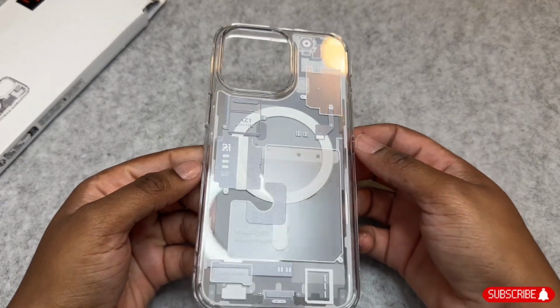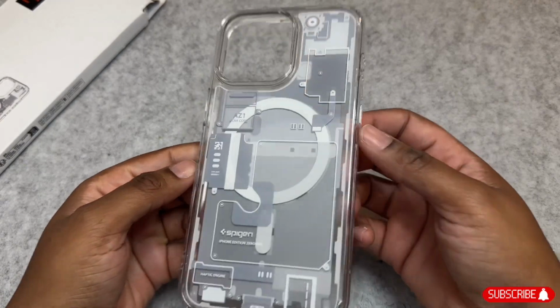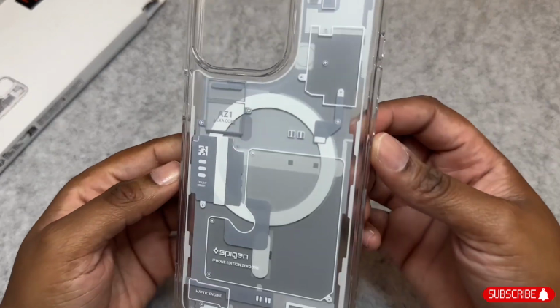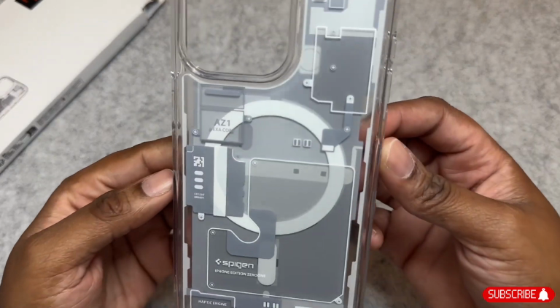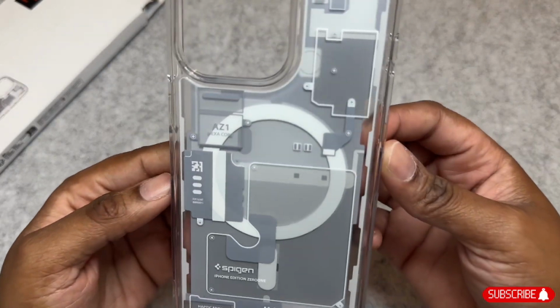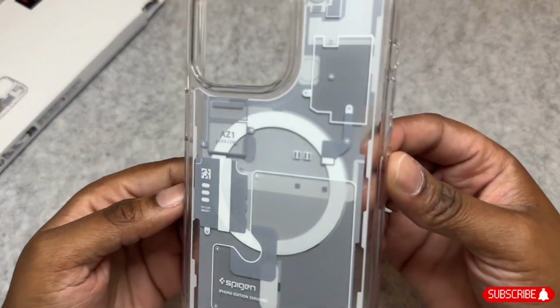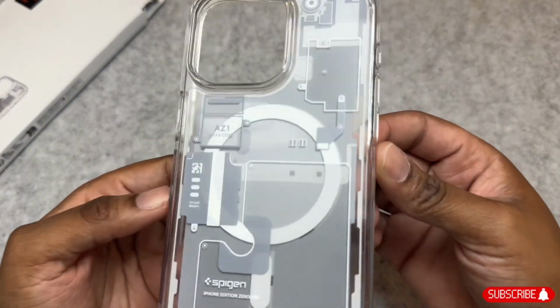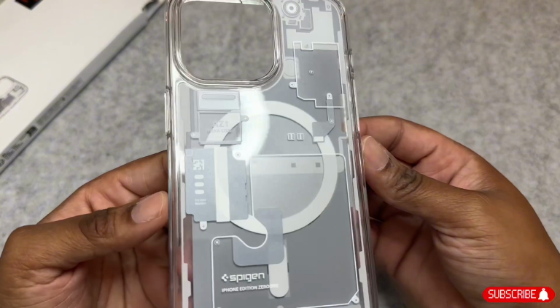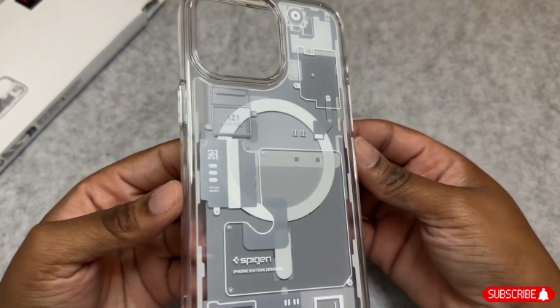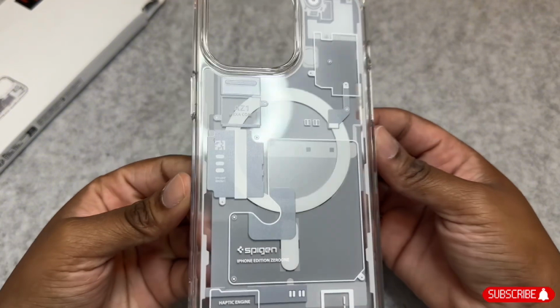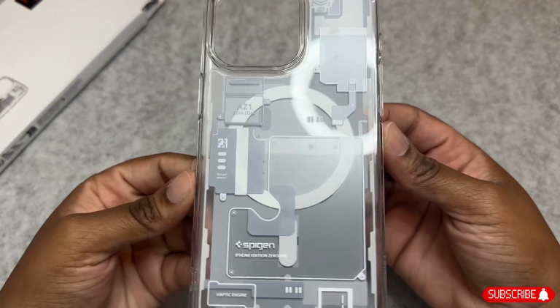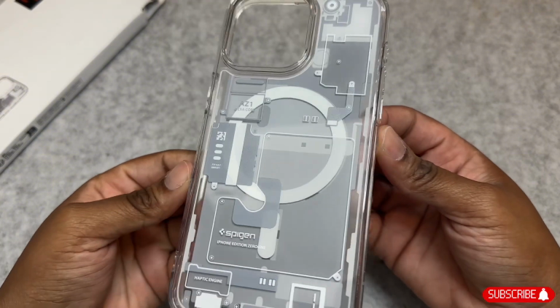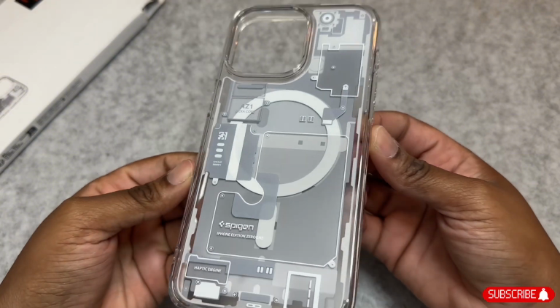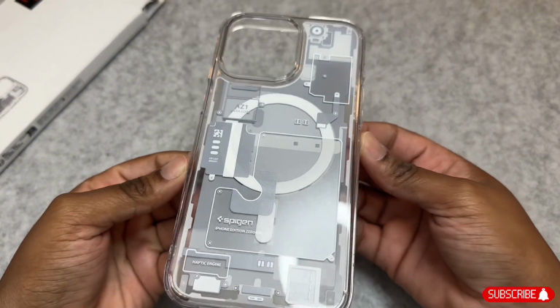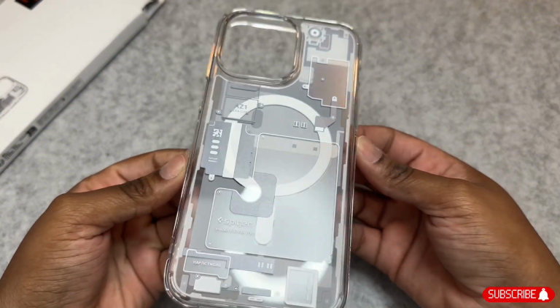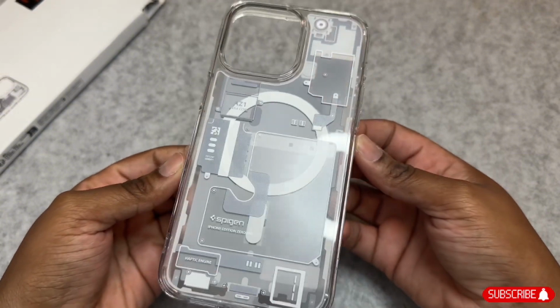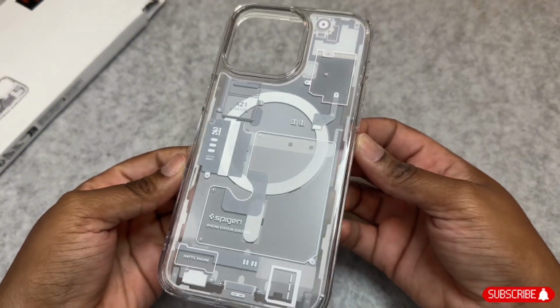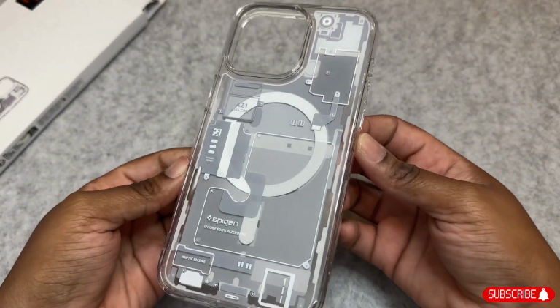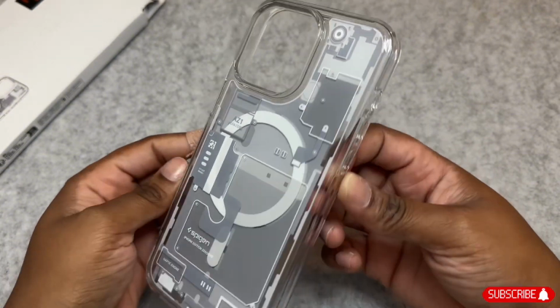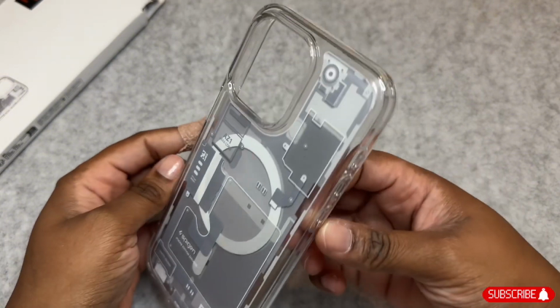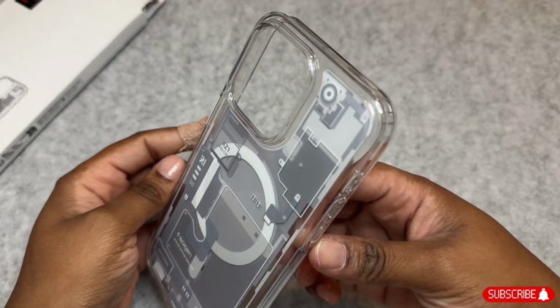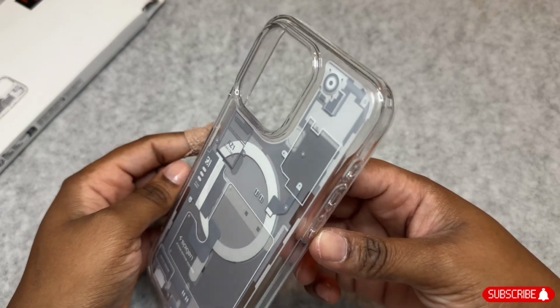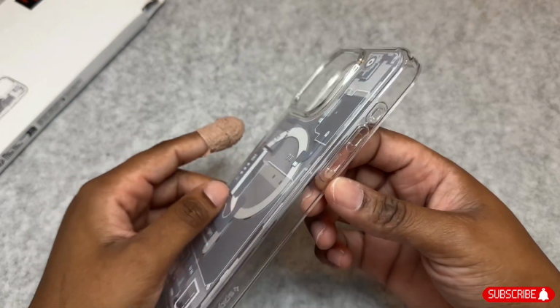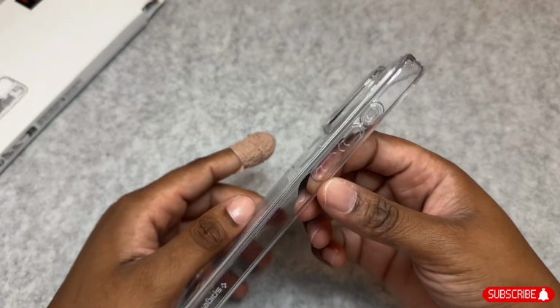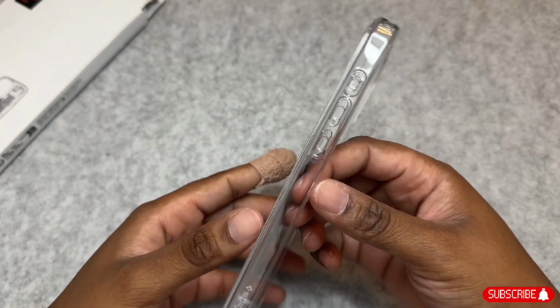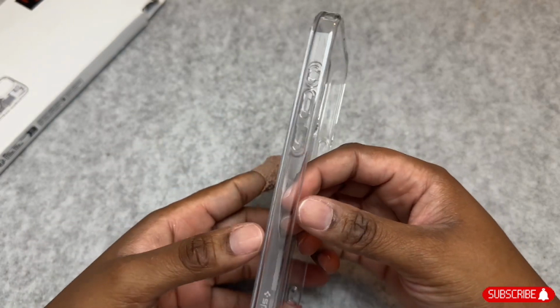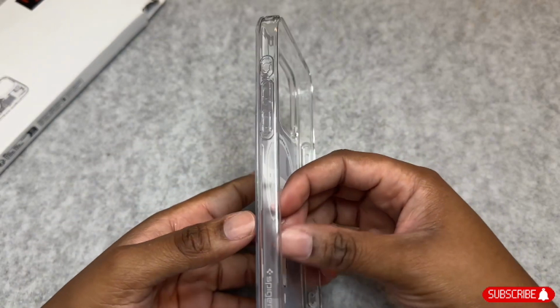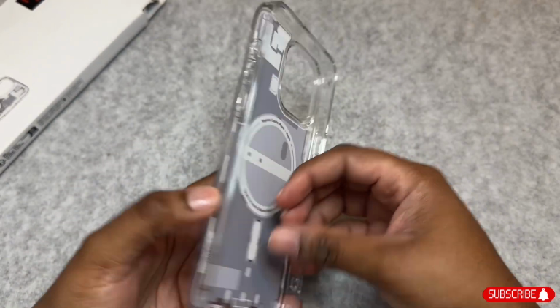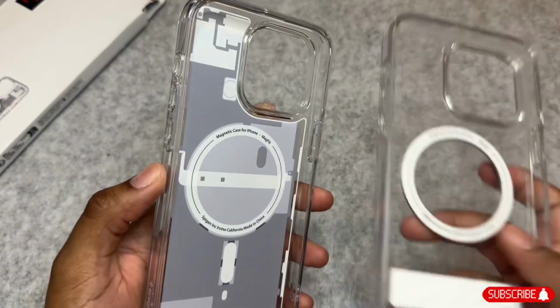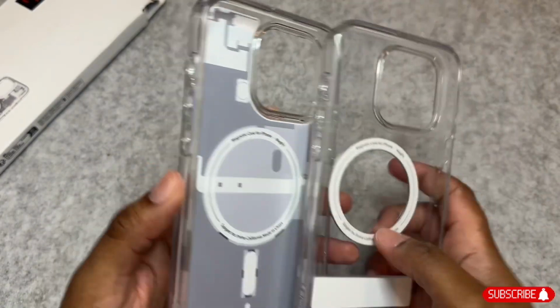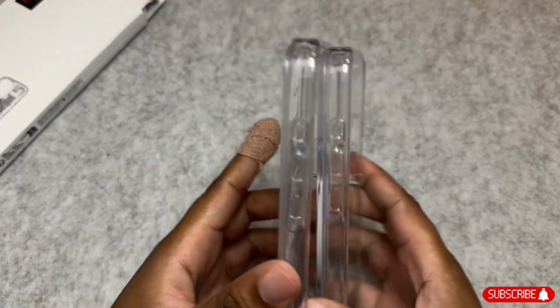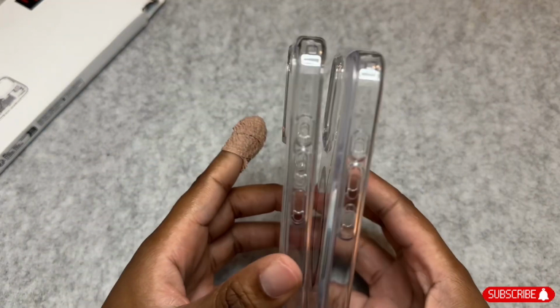I cut my finger really bad a week ago, so I do apologize for the wrap on my finger. I'm sure it may be distracting, but what's underneath is even worse. And here's just a quick comparison.